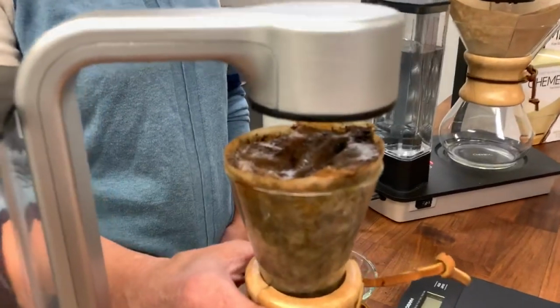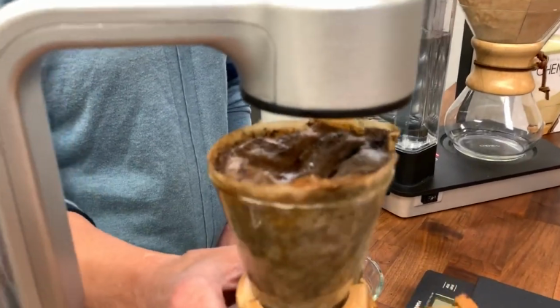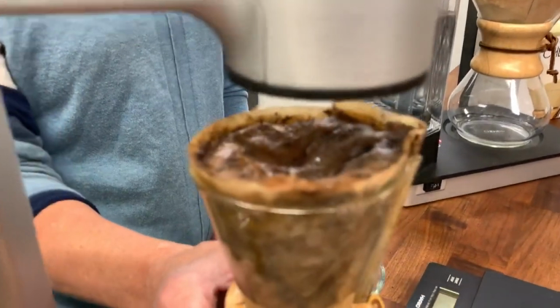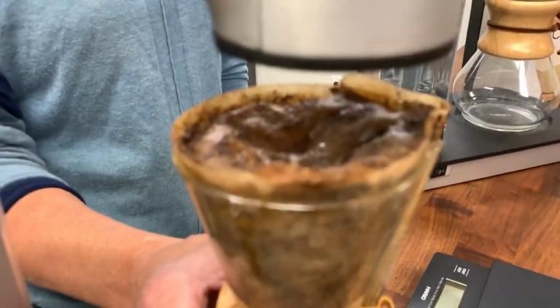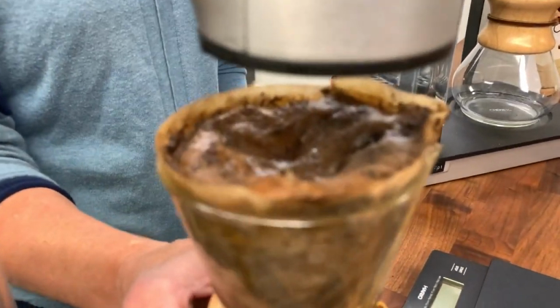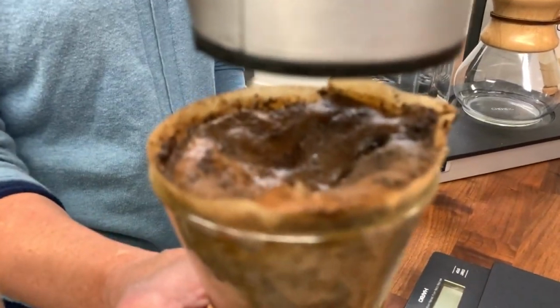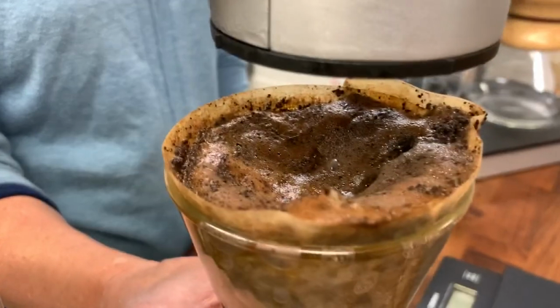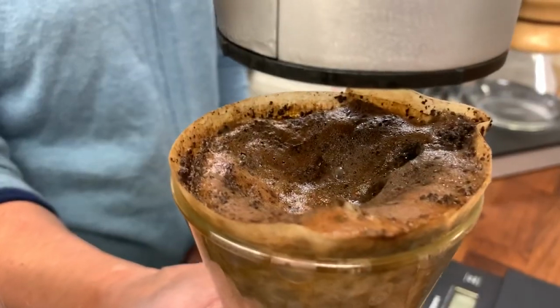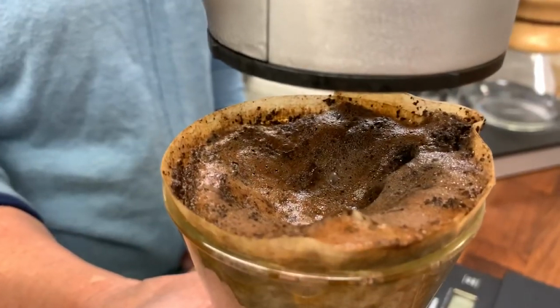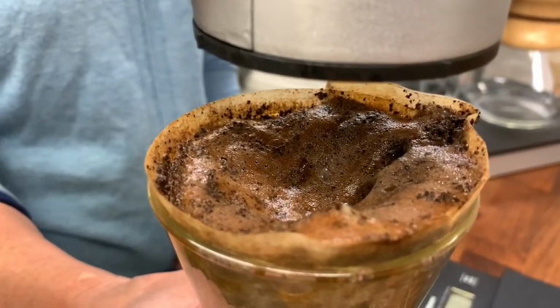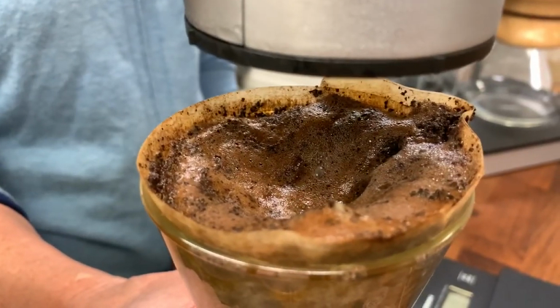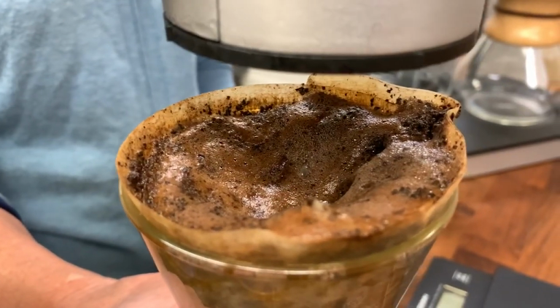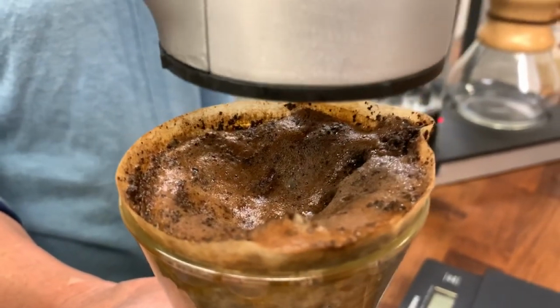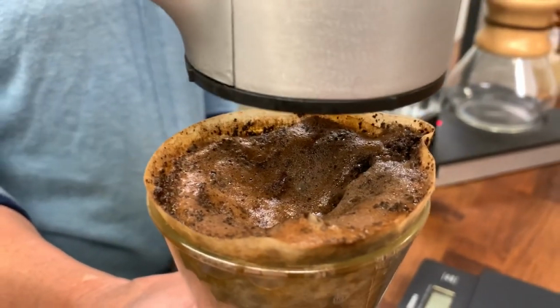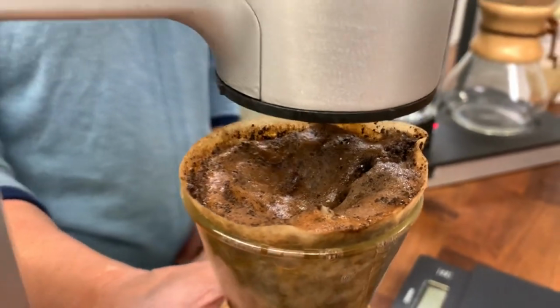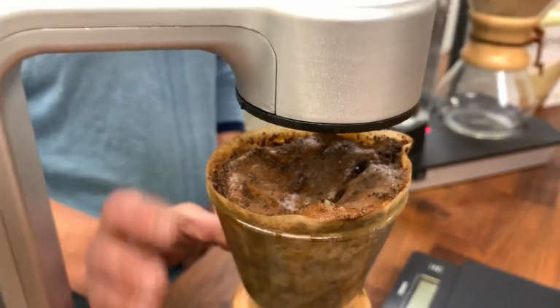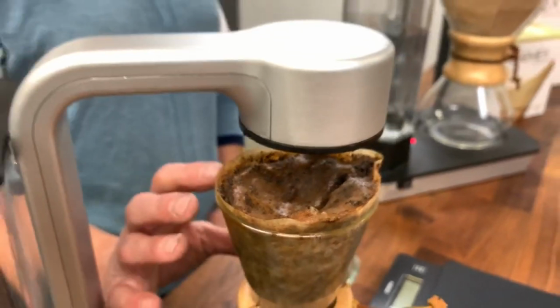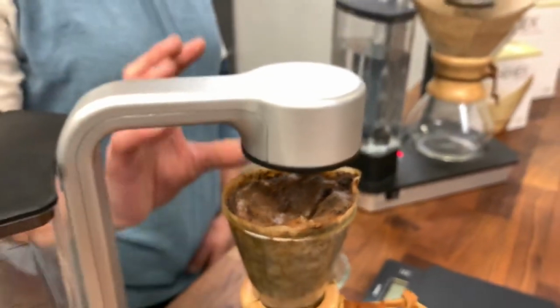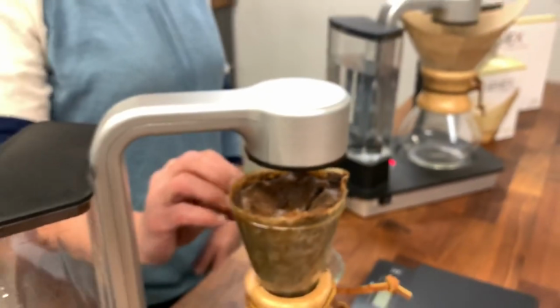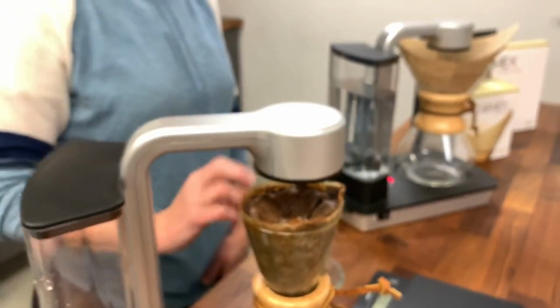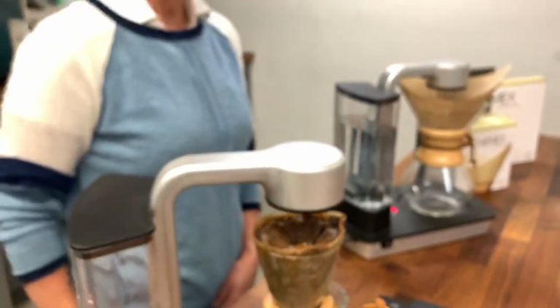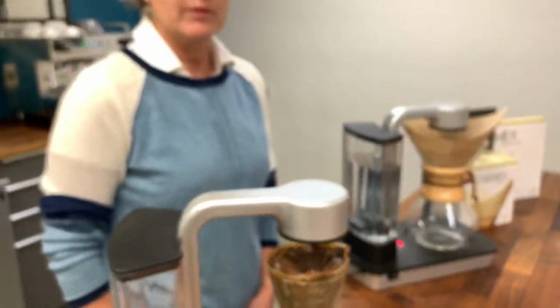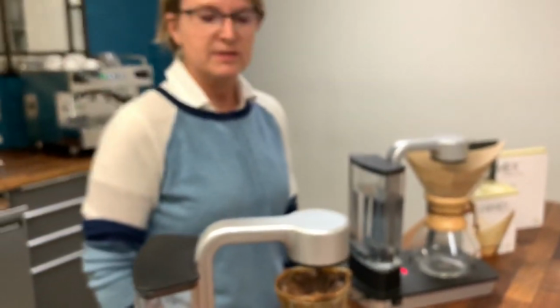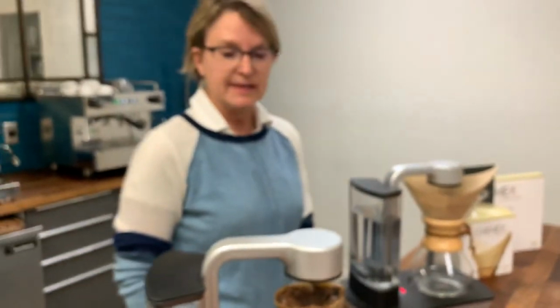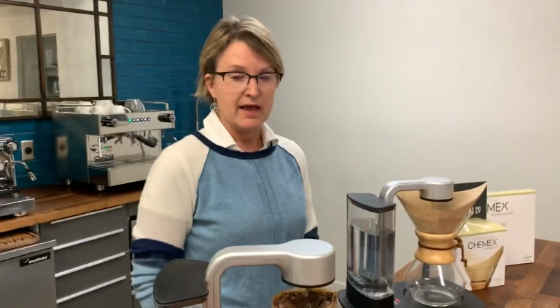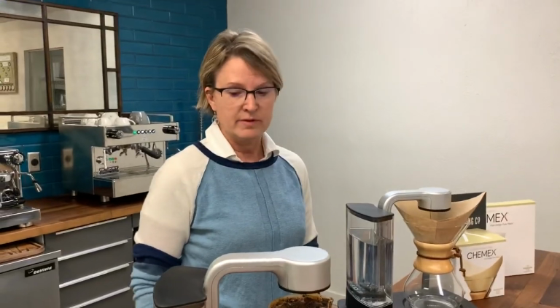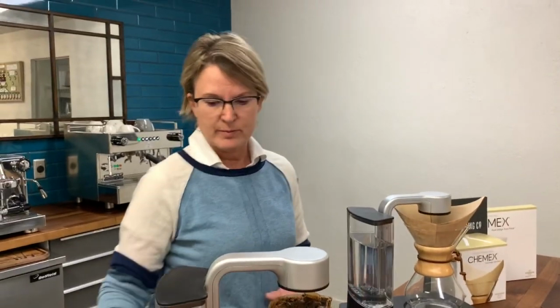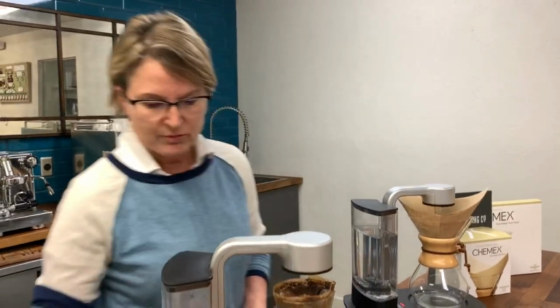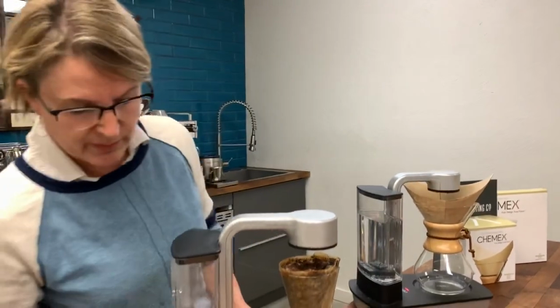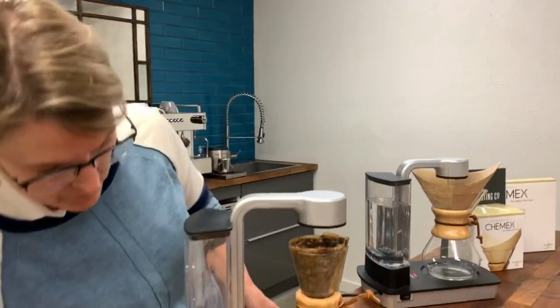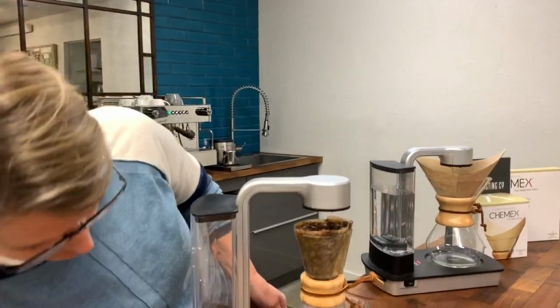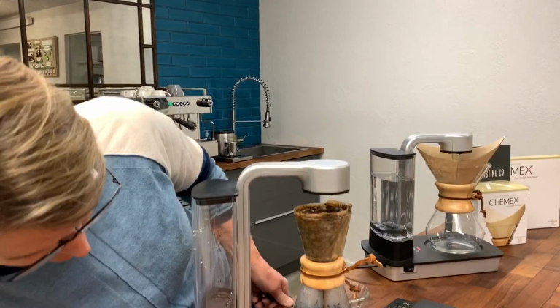Look at this bloom on this one — wow. We'll wait a little bit for it to settle down before we pour it.